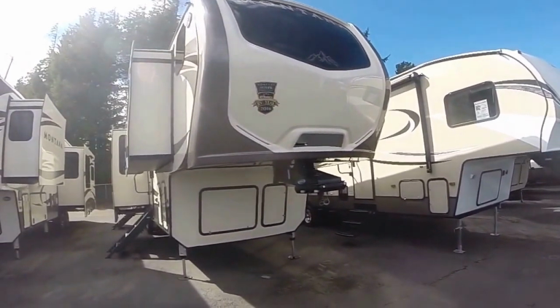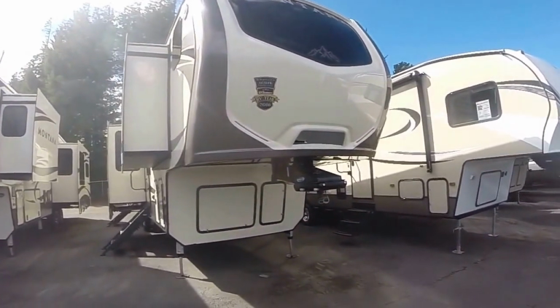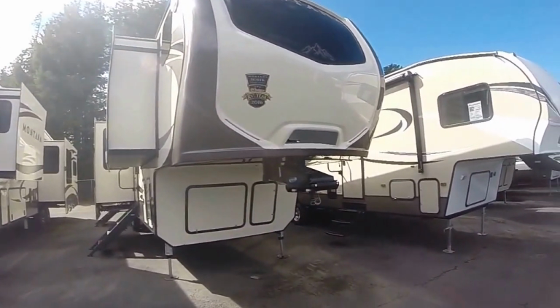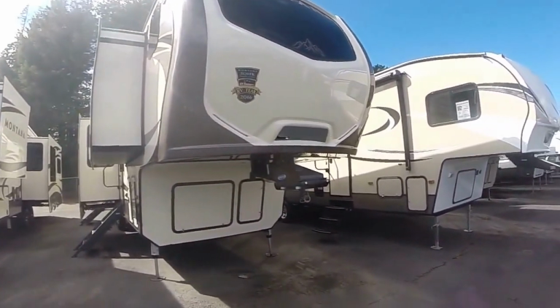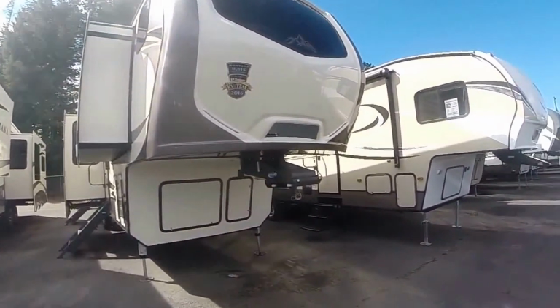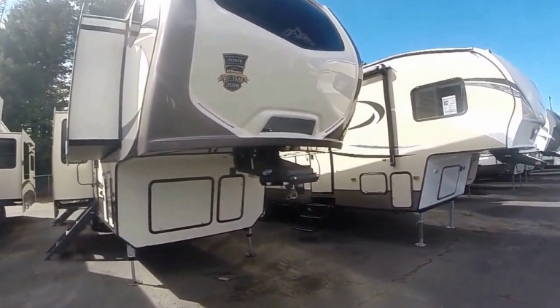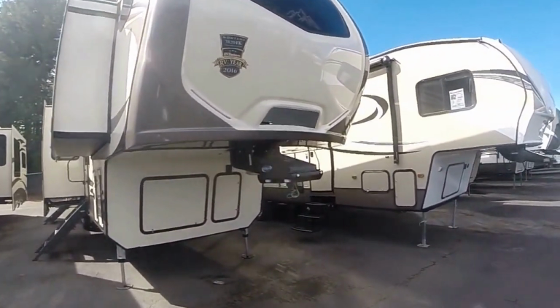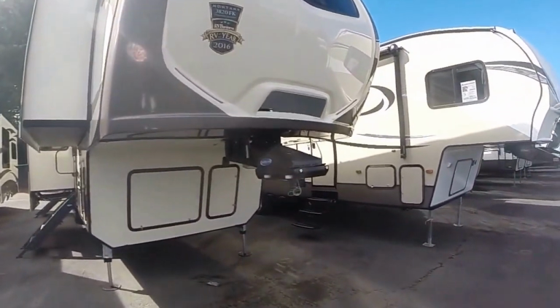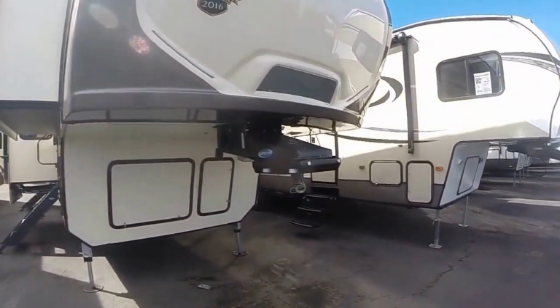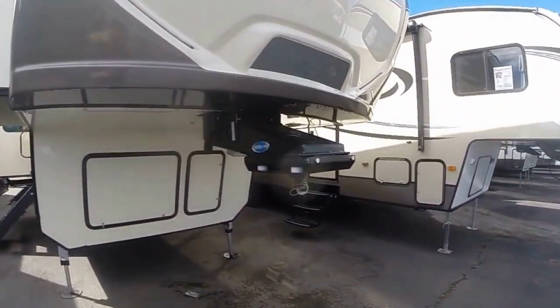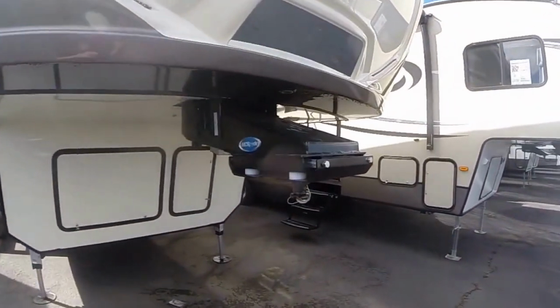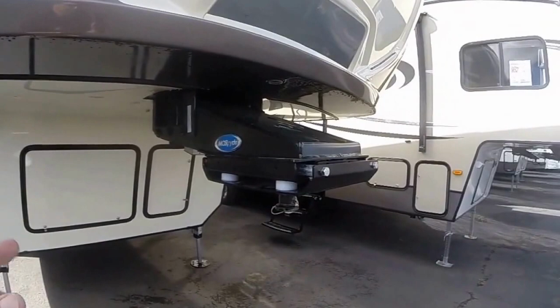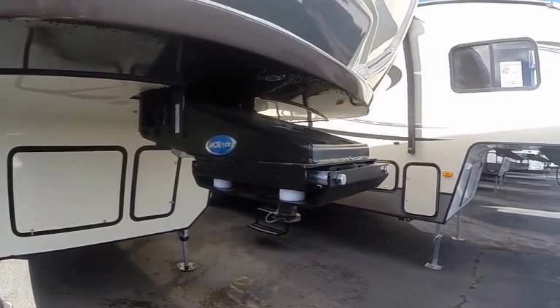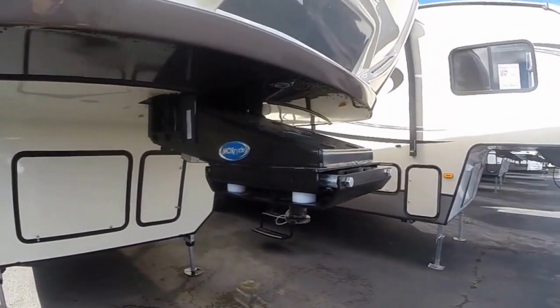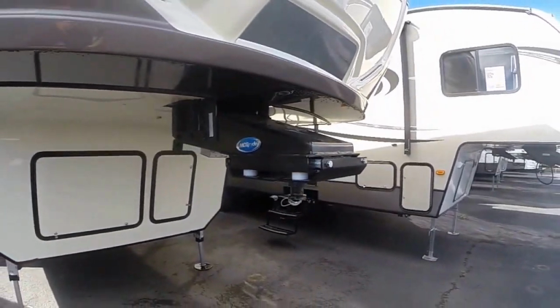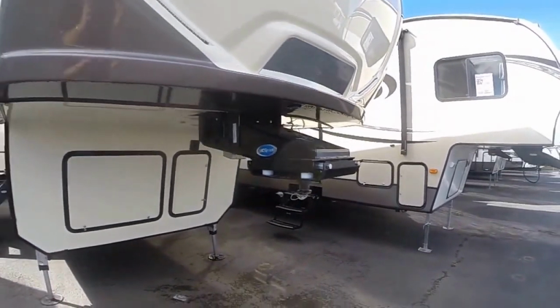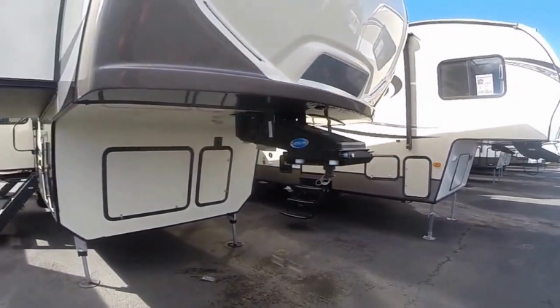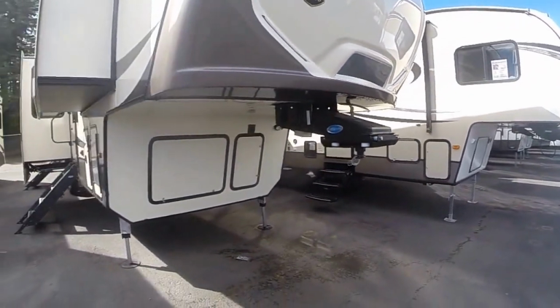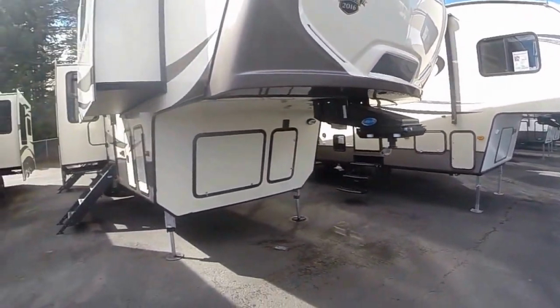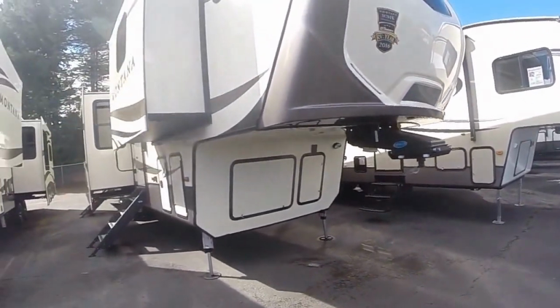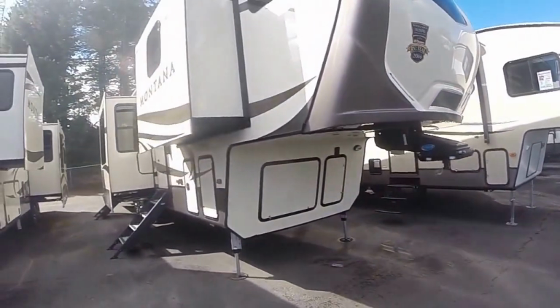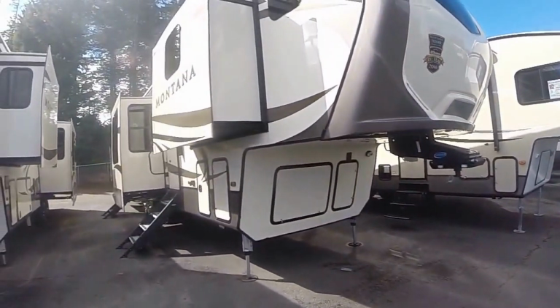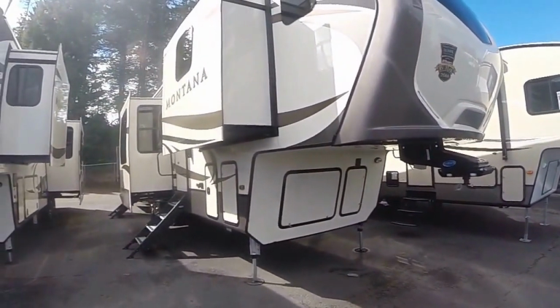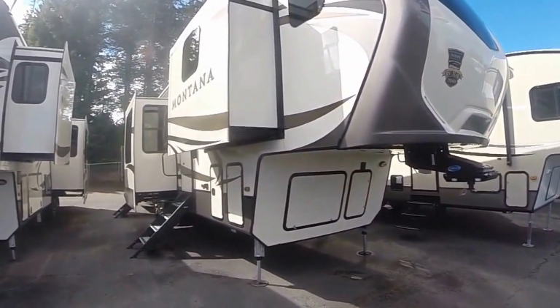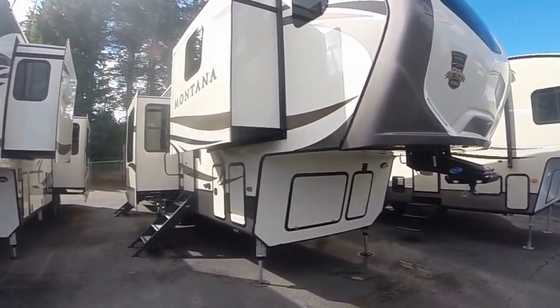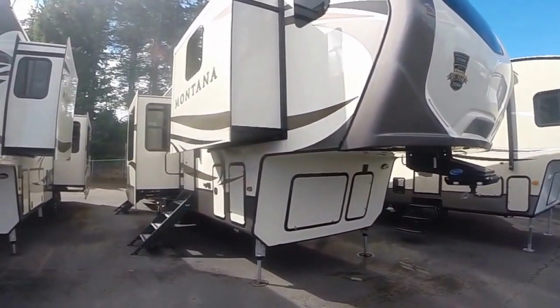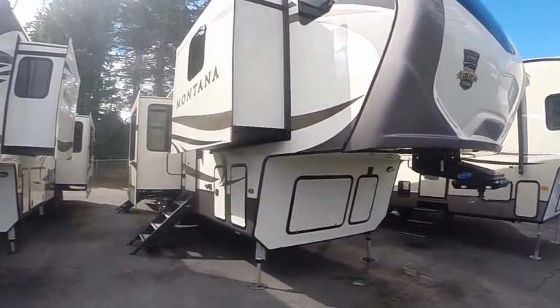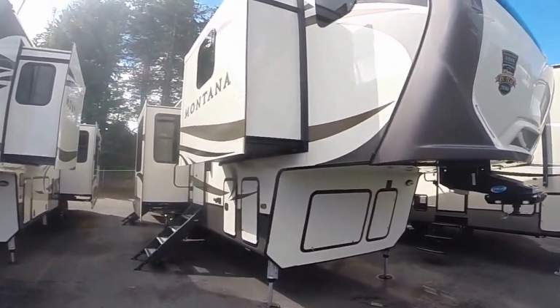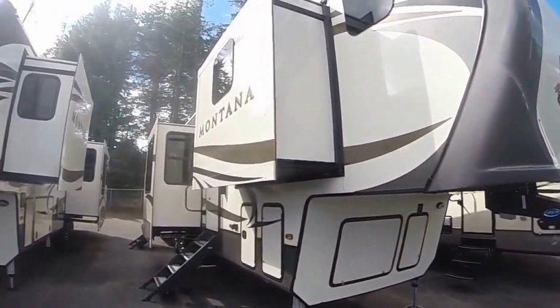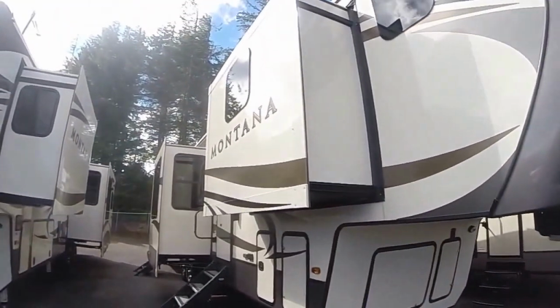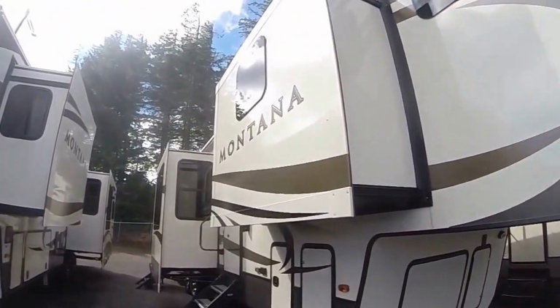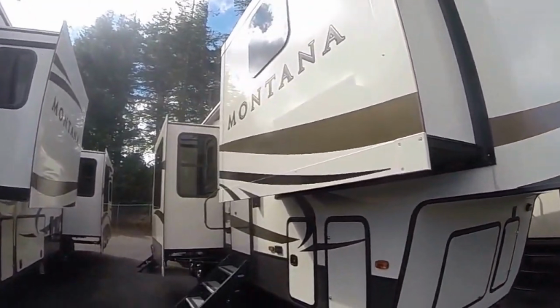Fiberglass nose cap, LED lights built right in. Montana has the Moride suspension, so it's going to tow a lot nicer. It's got five slide outs — count them, five slides. Frameless windows.